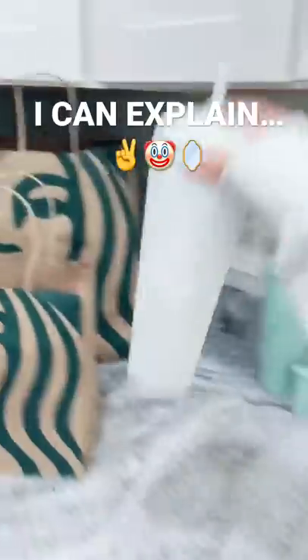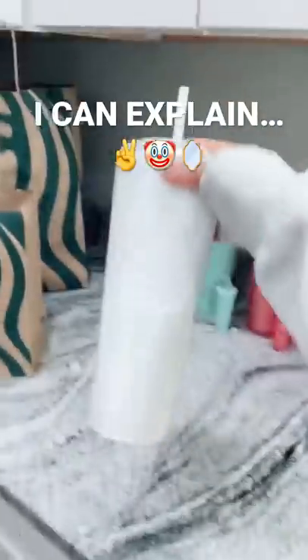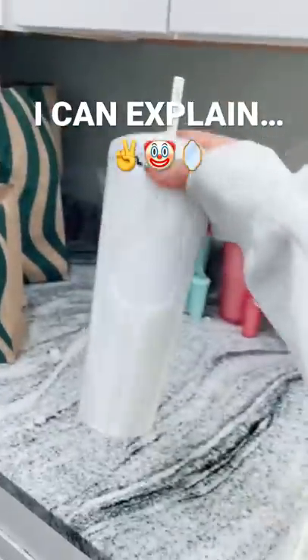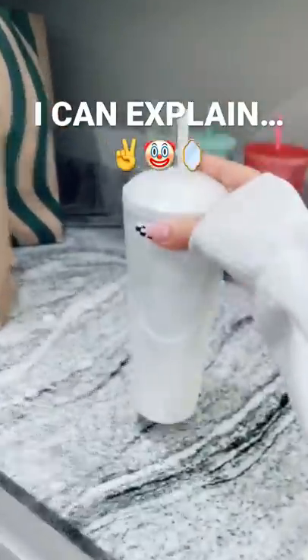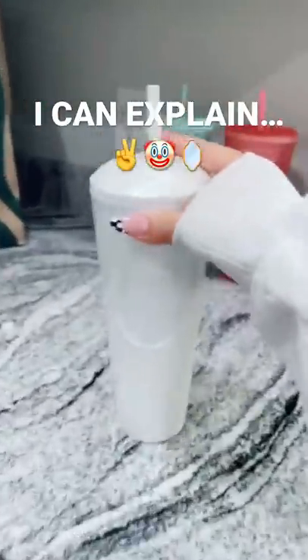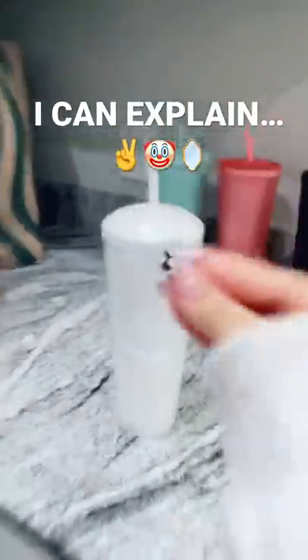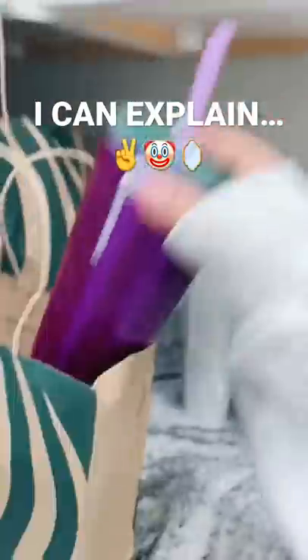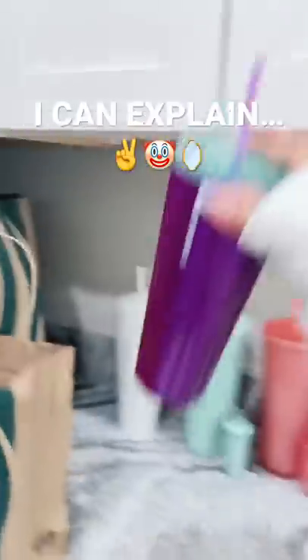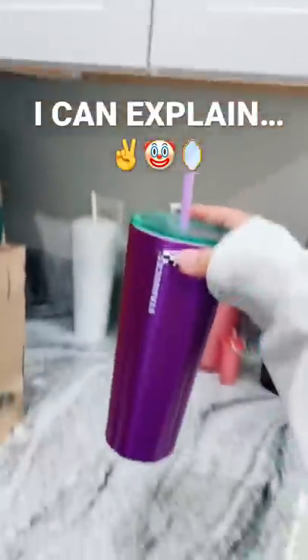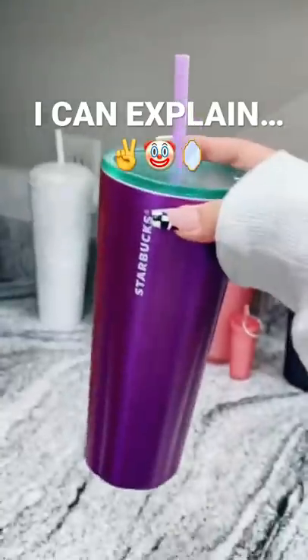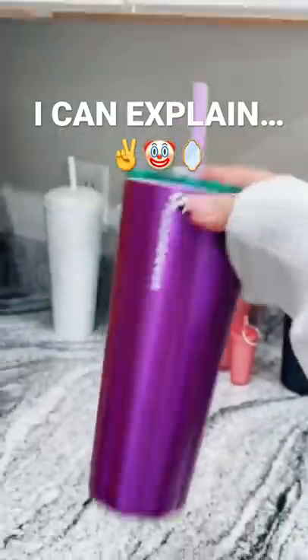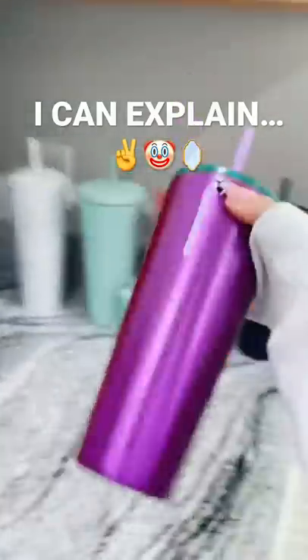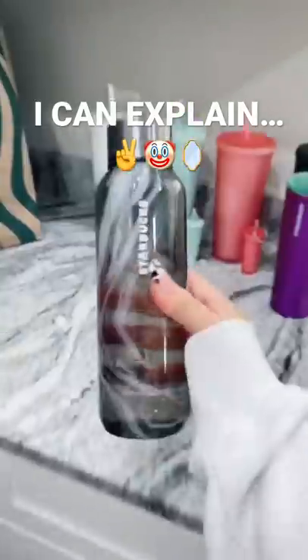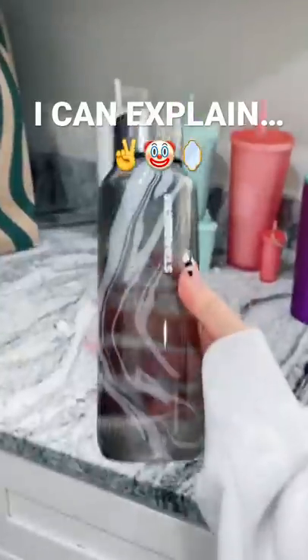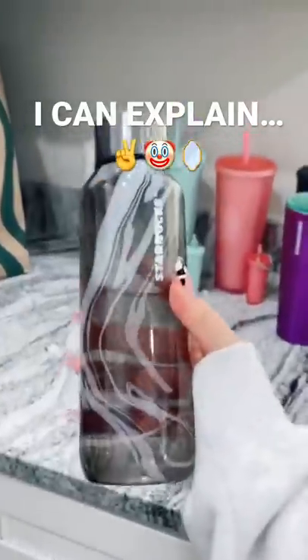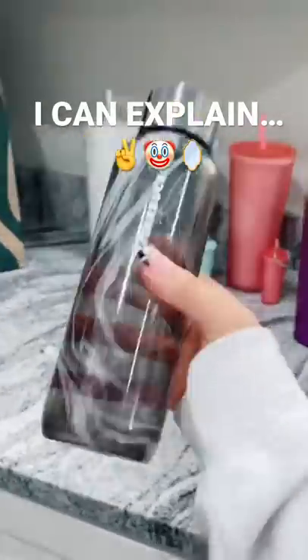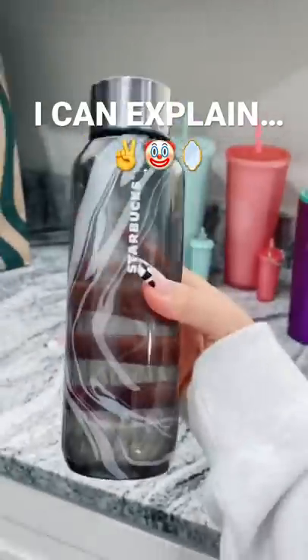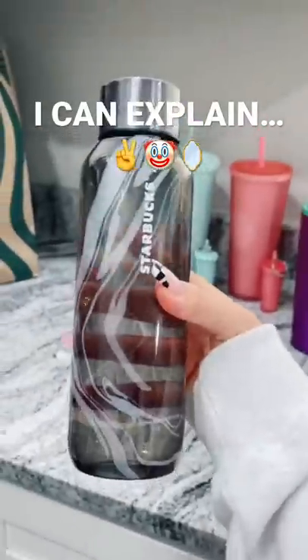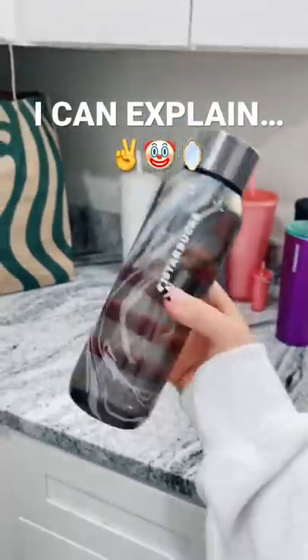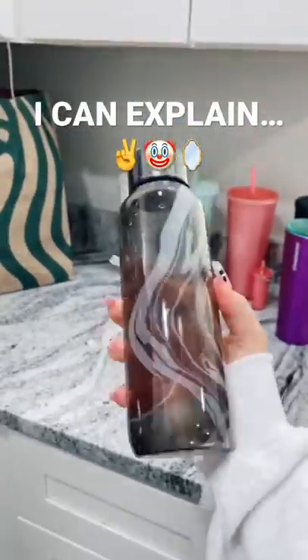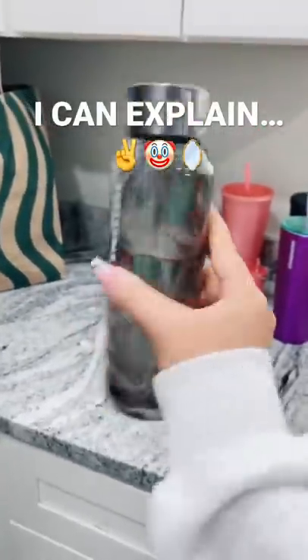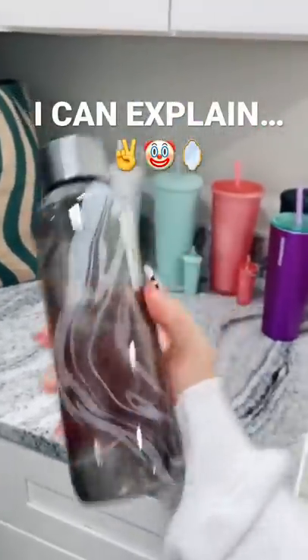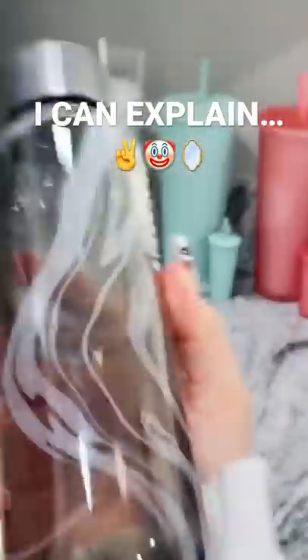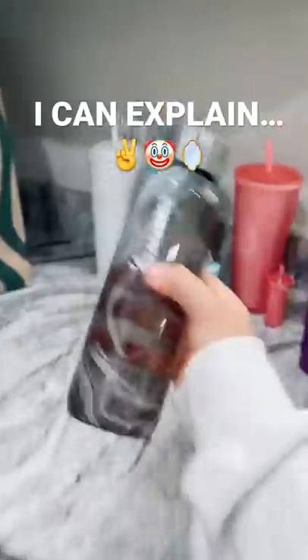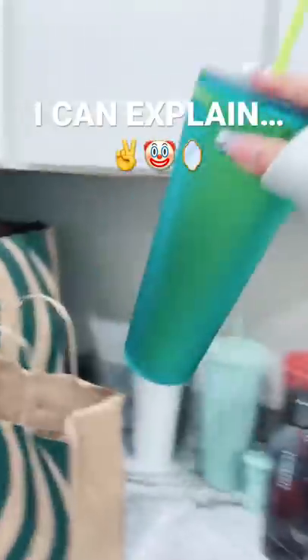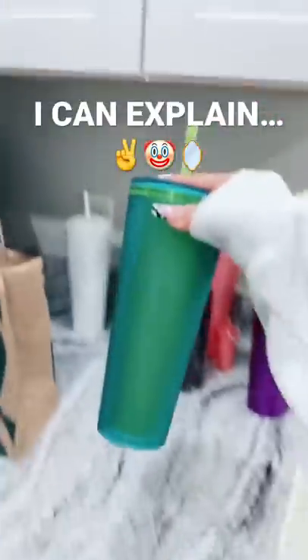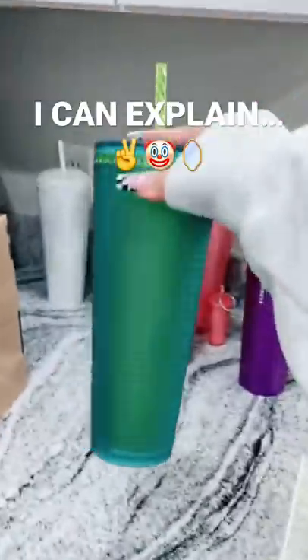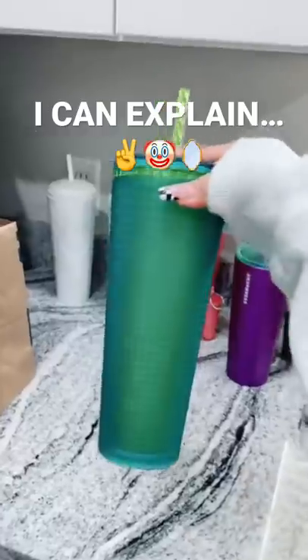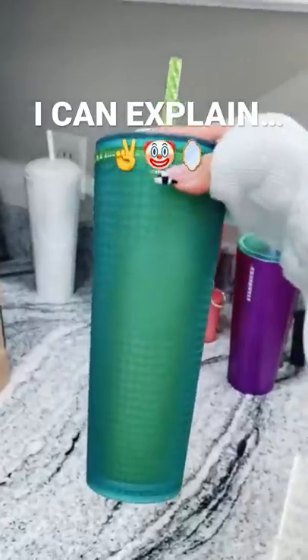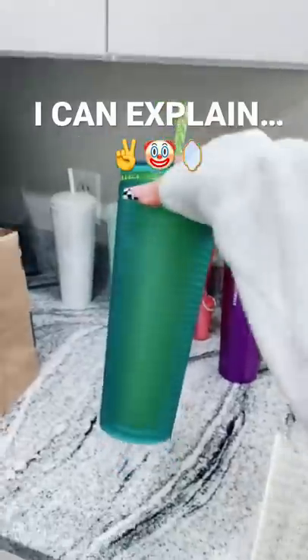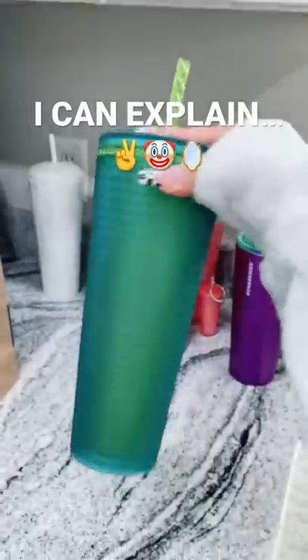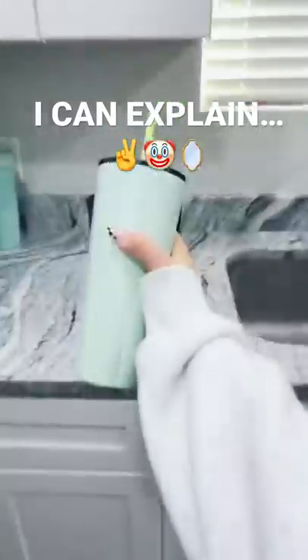I can't believe I found this one, it's the prettiest cup. I have this one that reminds me of Barney but it's really cute. They did such a good job on this water bottle, I love it so much. I got this one because it looks like it's glowing and I thought that was cool.